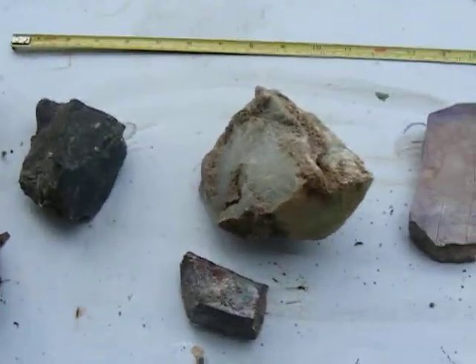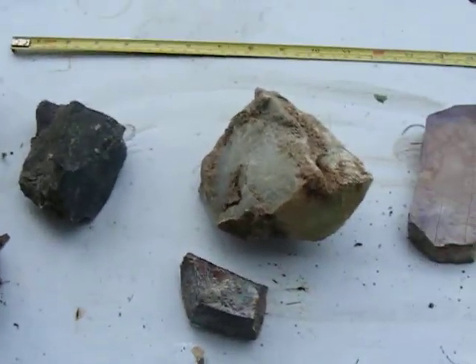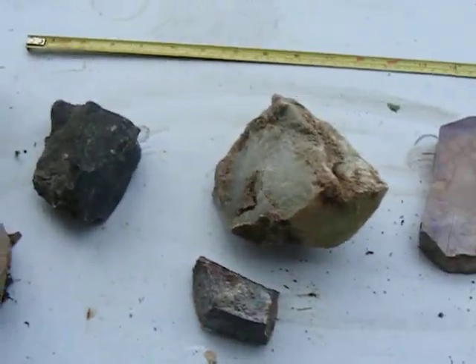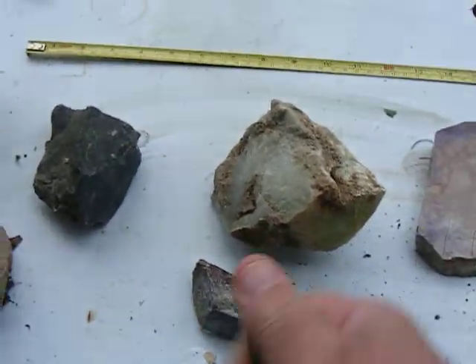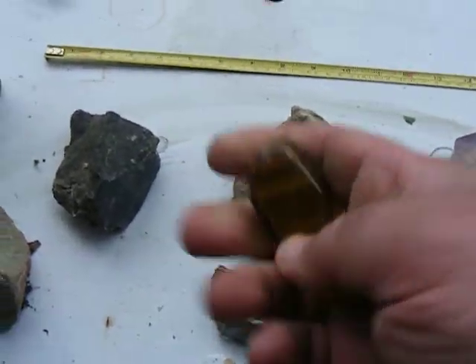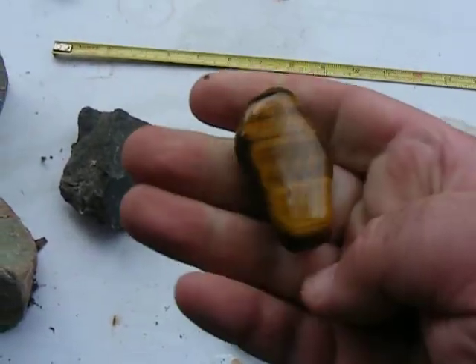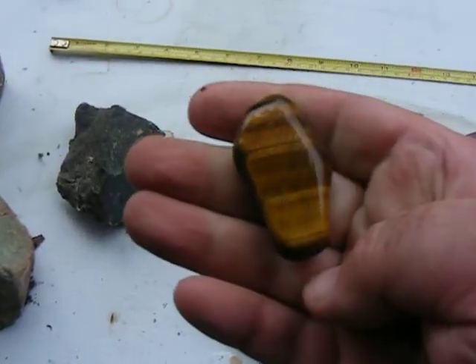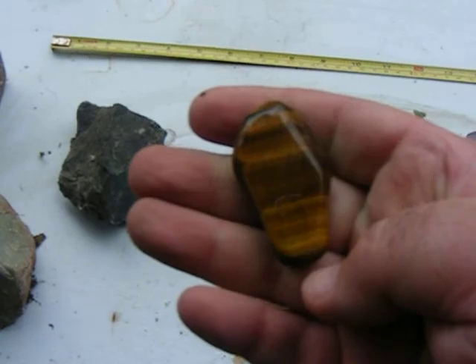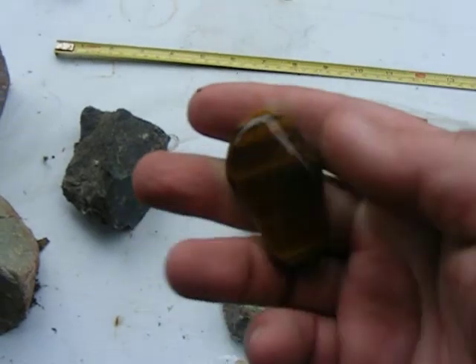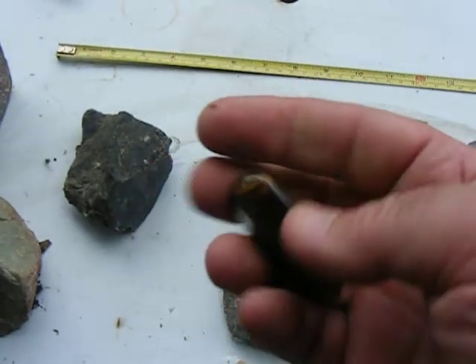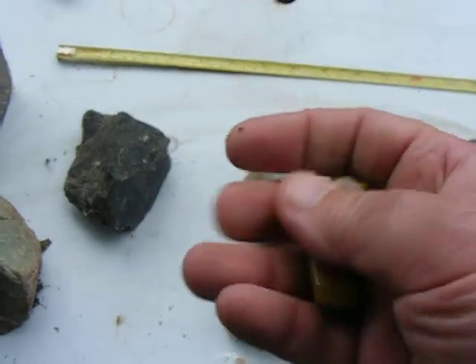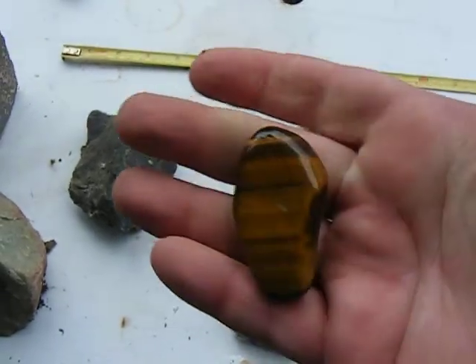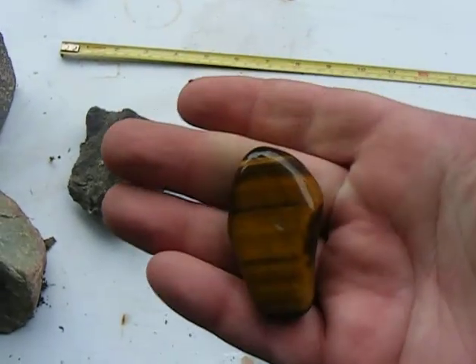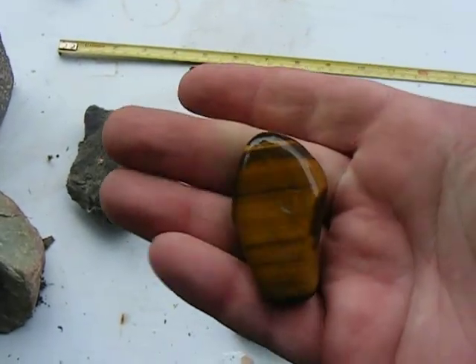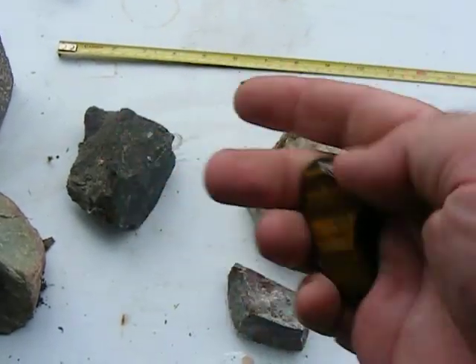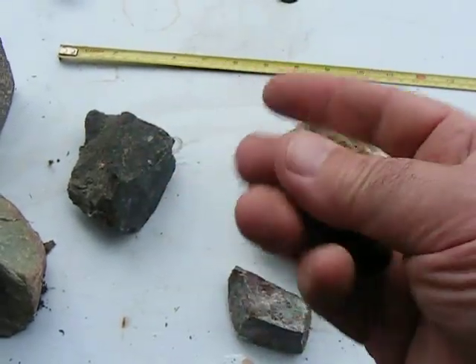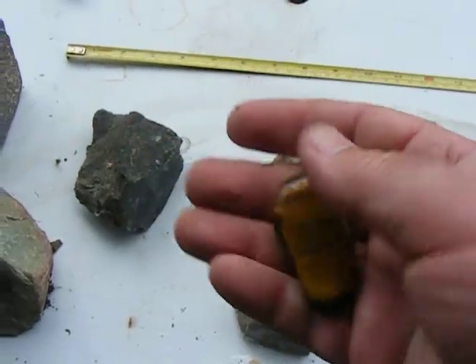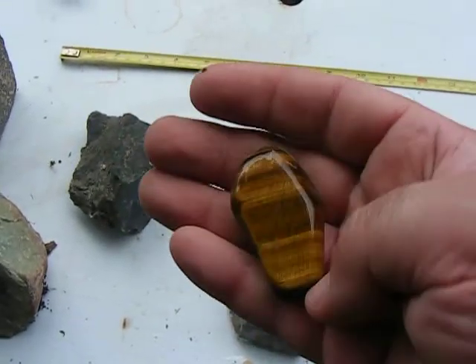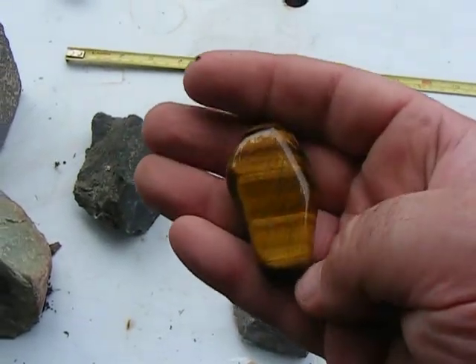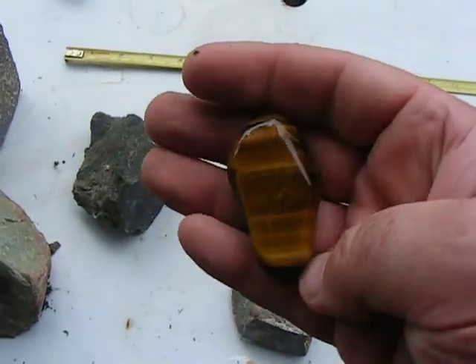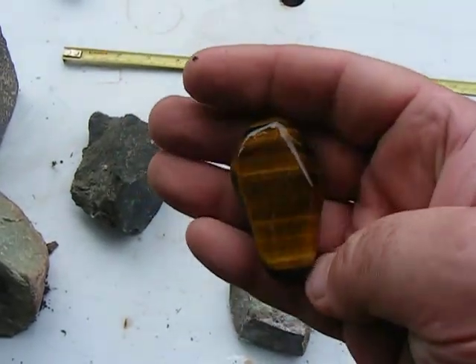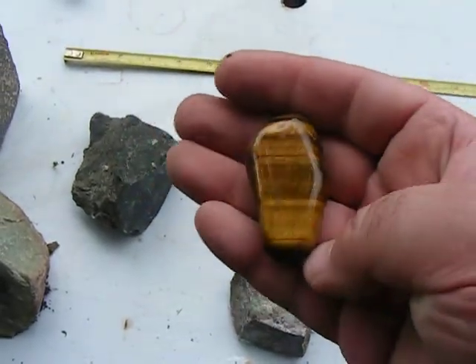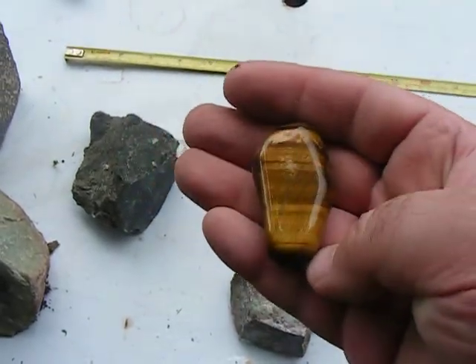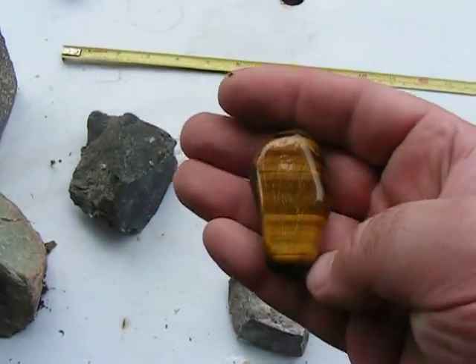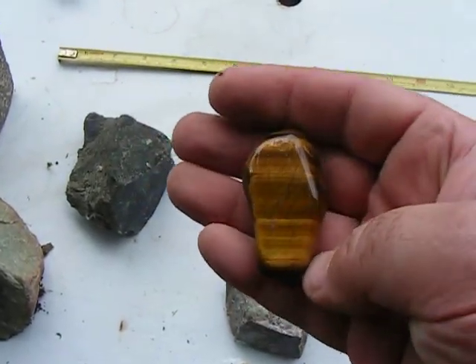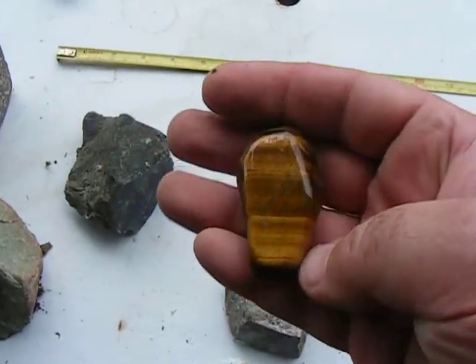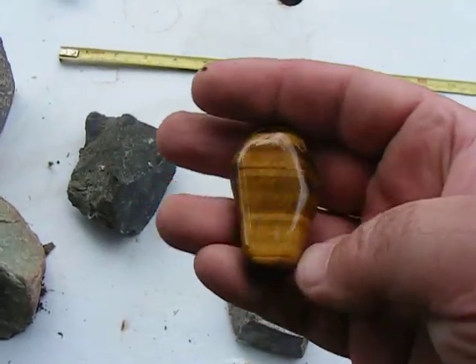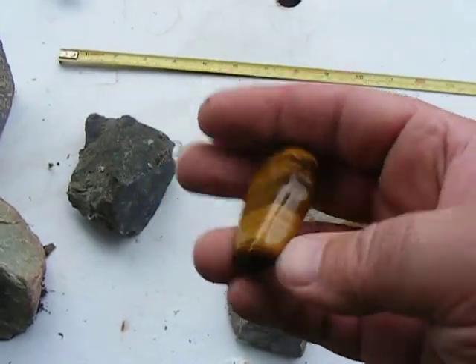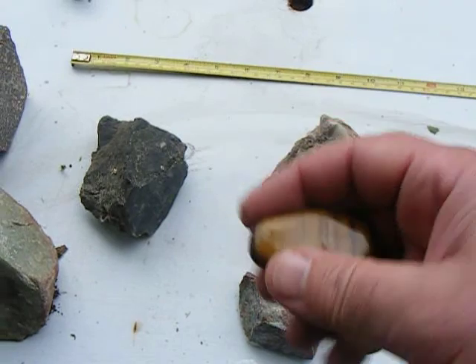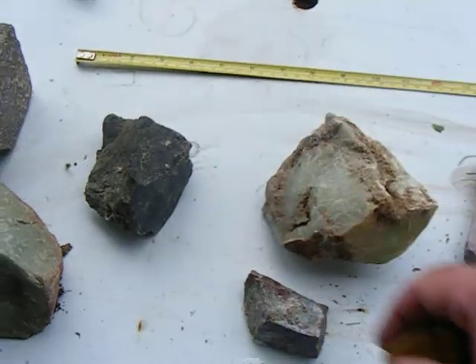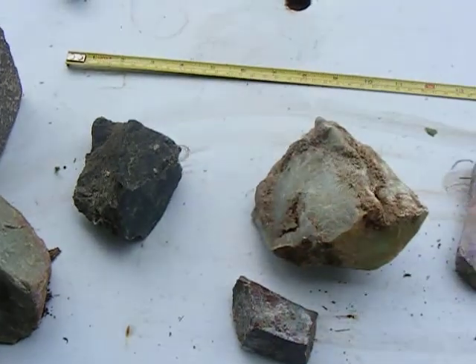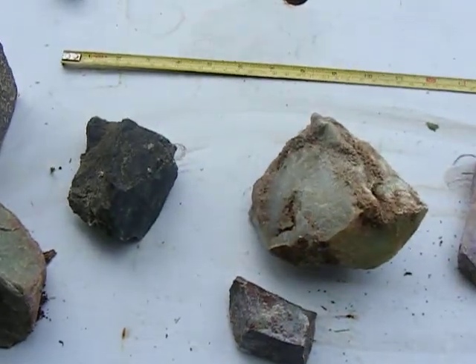There's some more tiger eye that's been tumbled. I don't know where this one came from — this was given to me. Most of the tiger eye I get is from Africa.